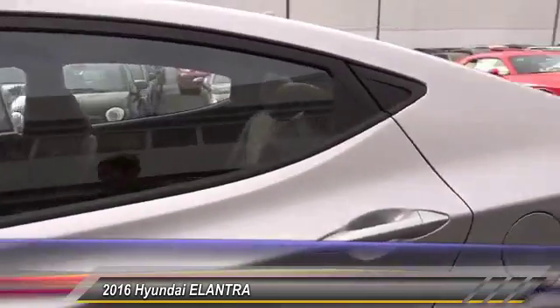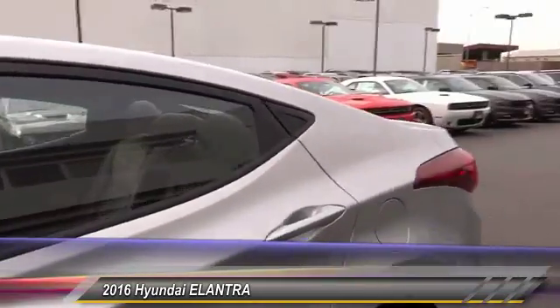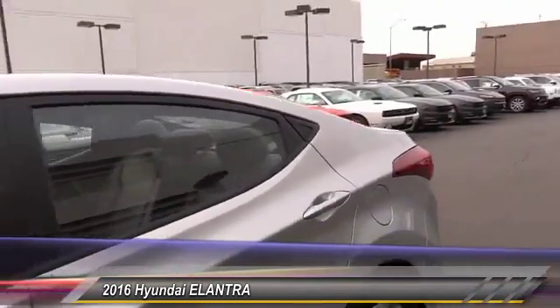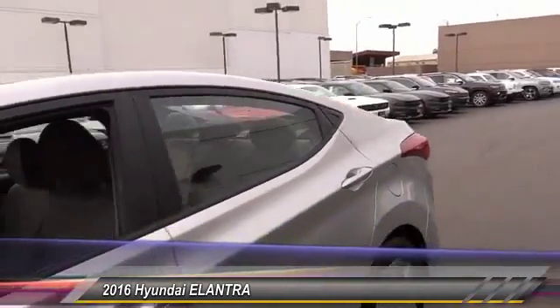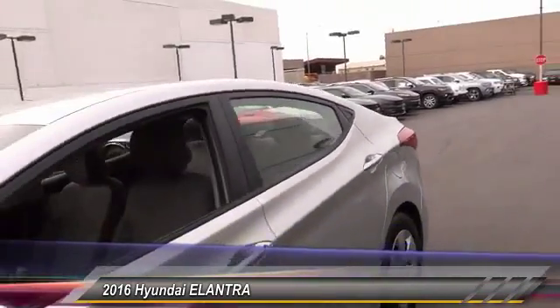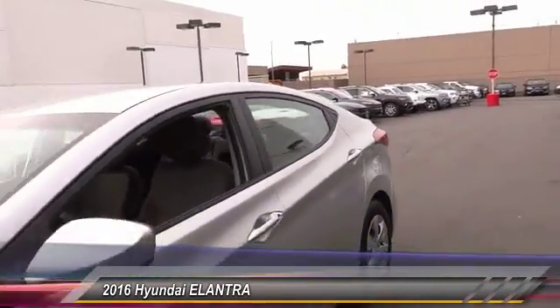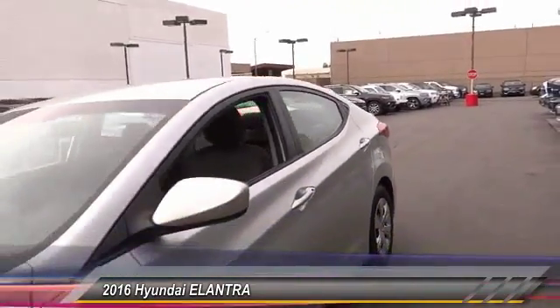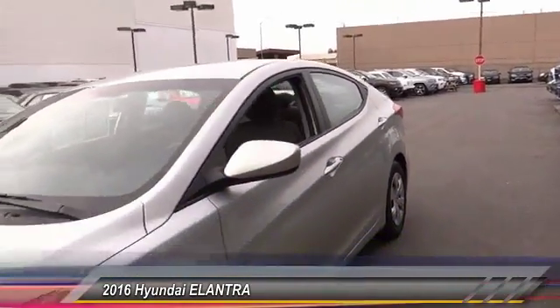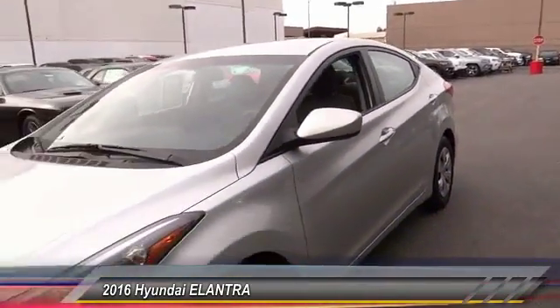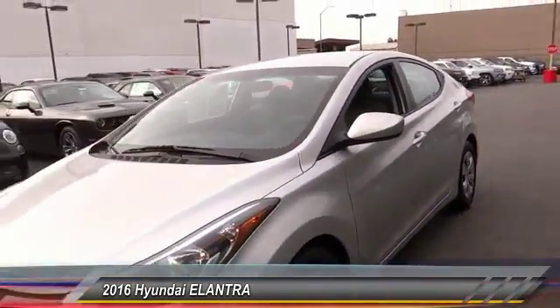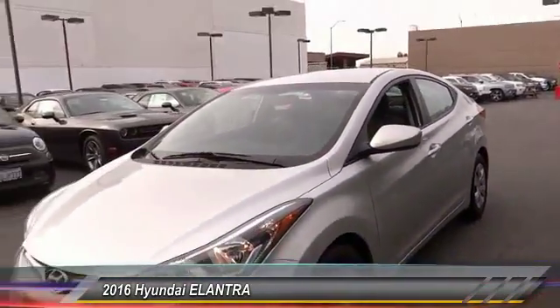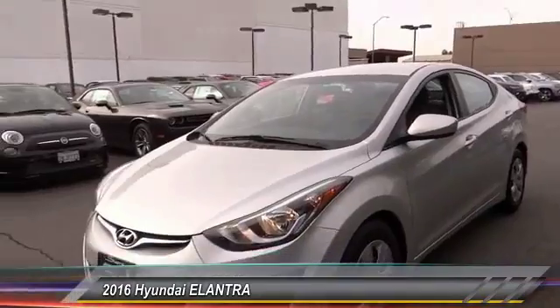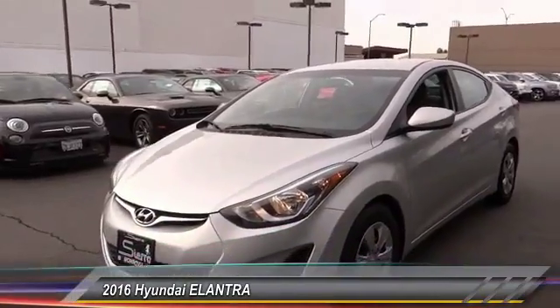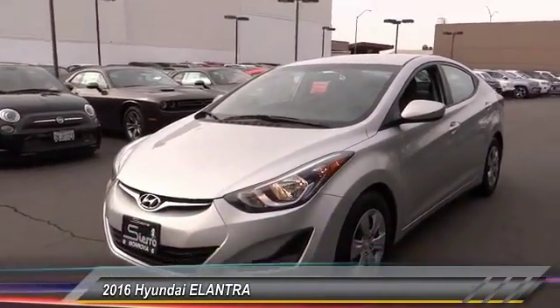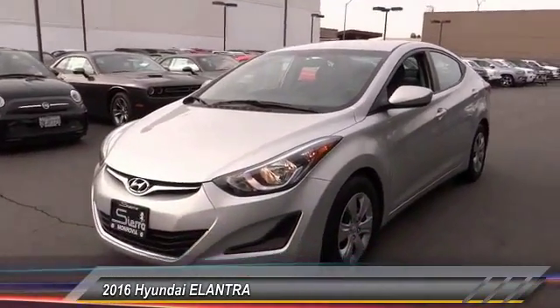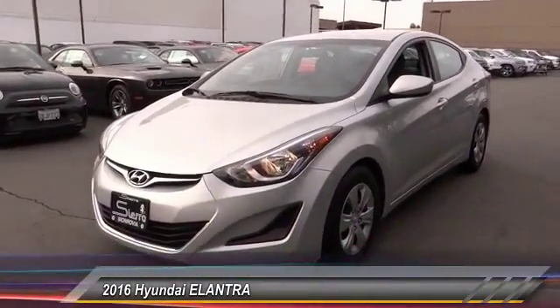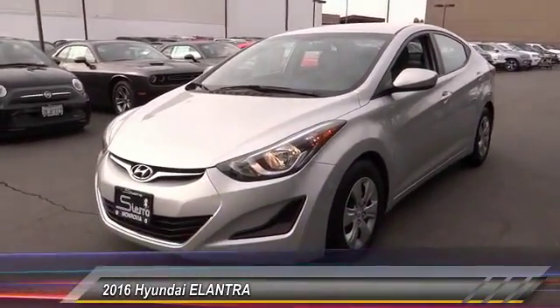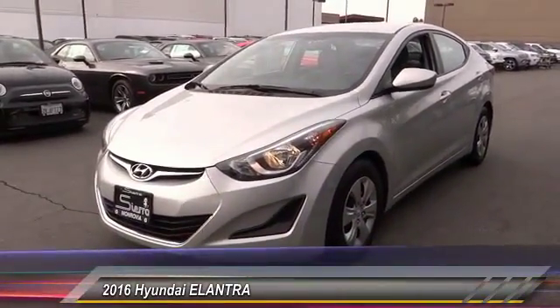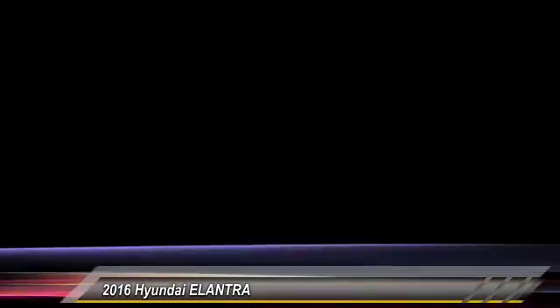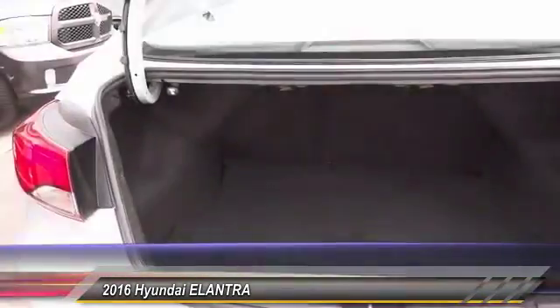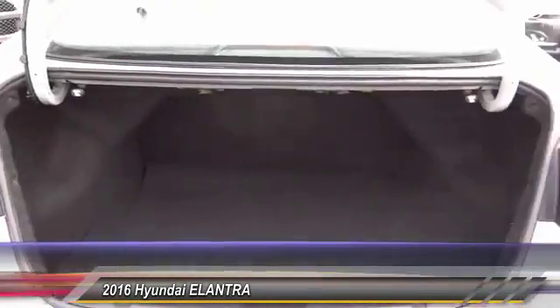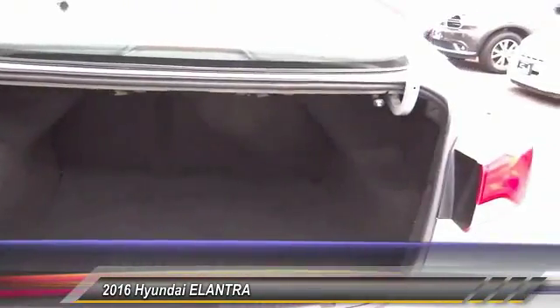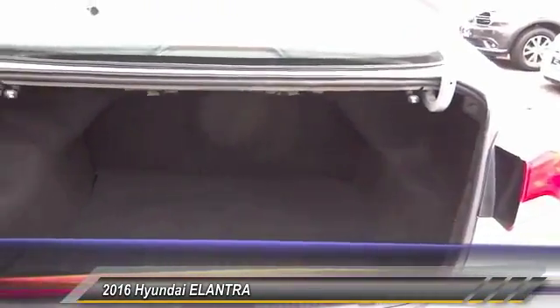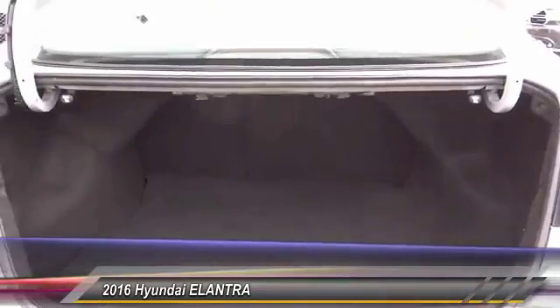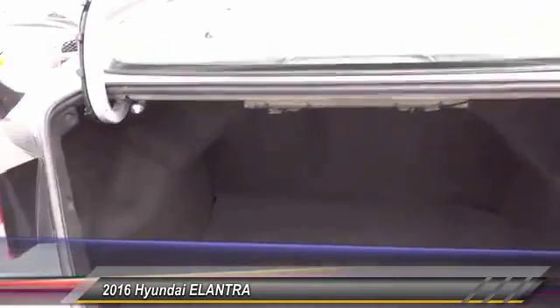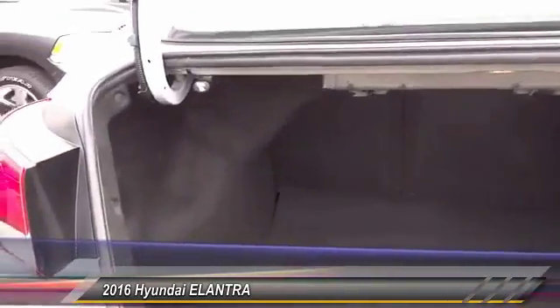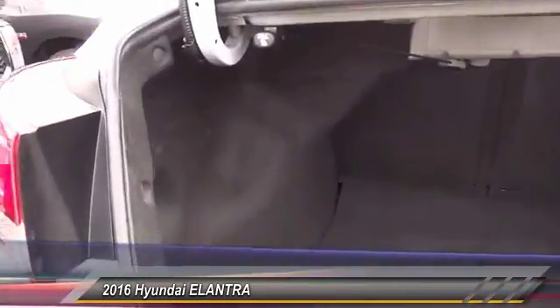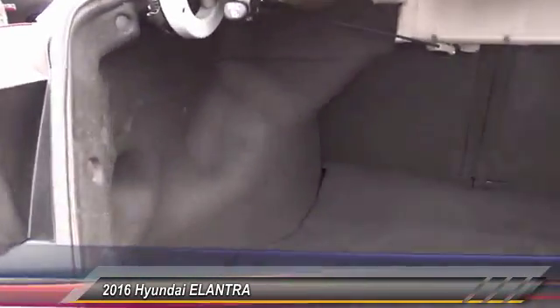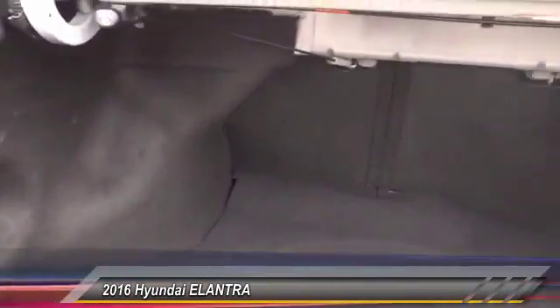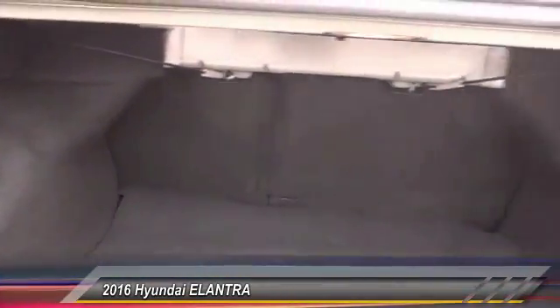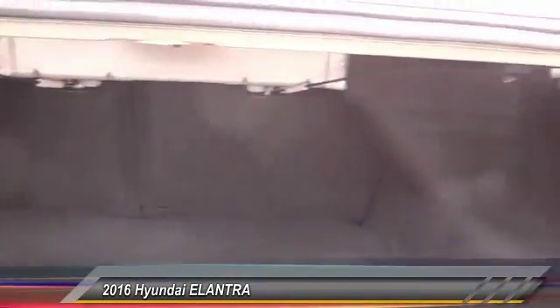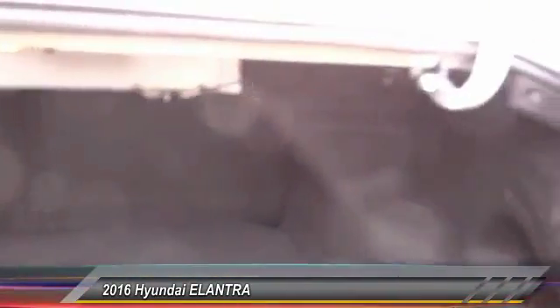This vehicle has less than 40,000 miles. Here are some of this vehicle's great options: air conditioning, AM/FM stereo radio. Take this vehicle for a spin and see why so many shoppers are now proud owners.